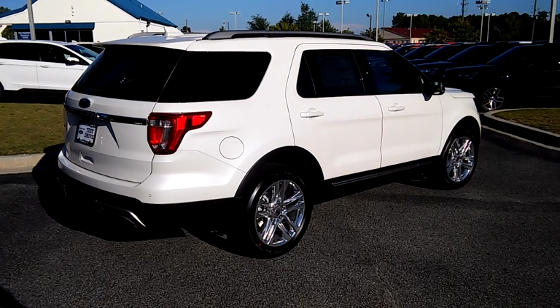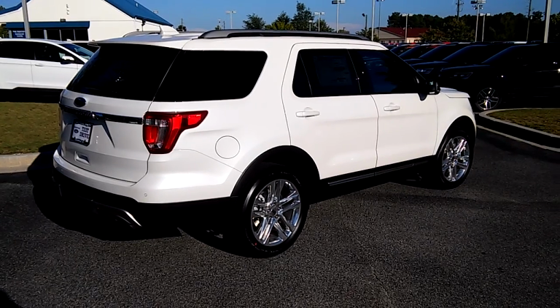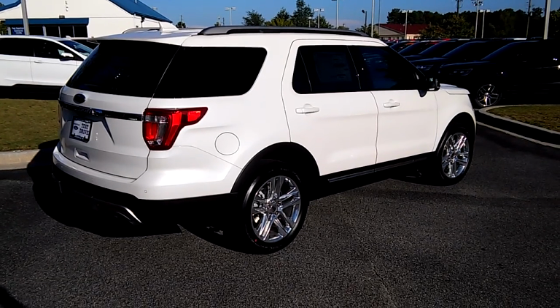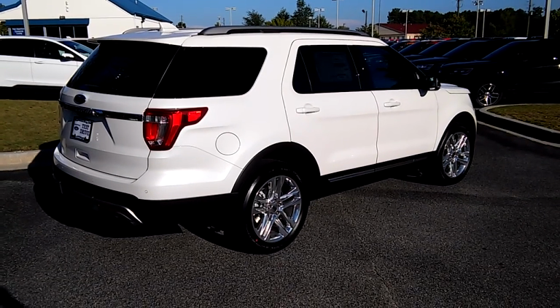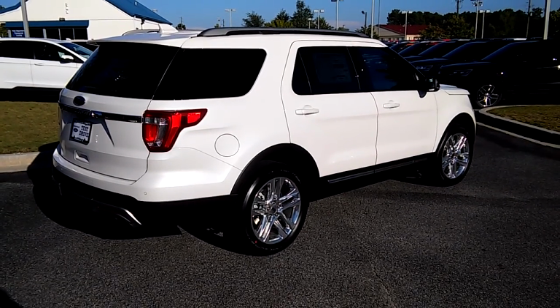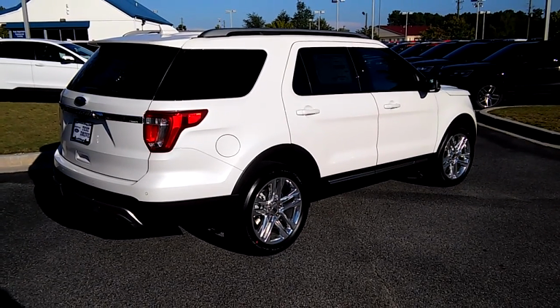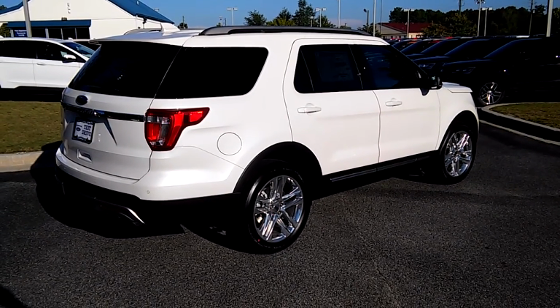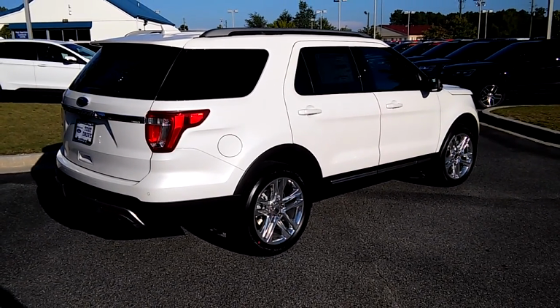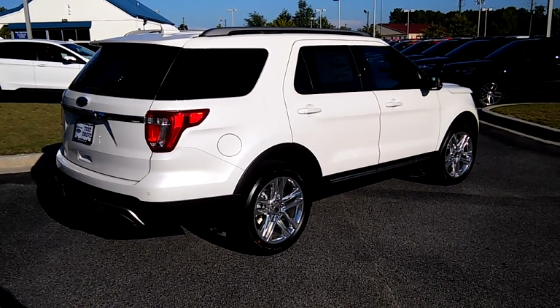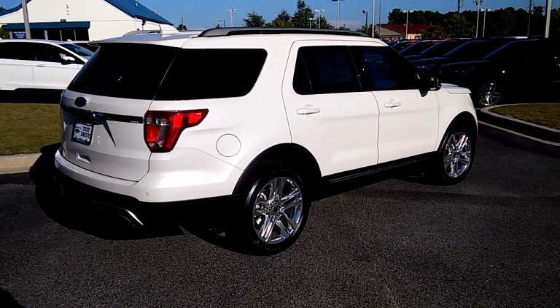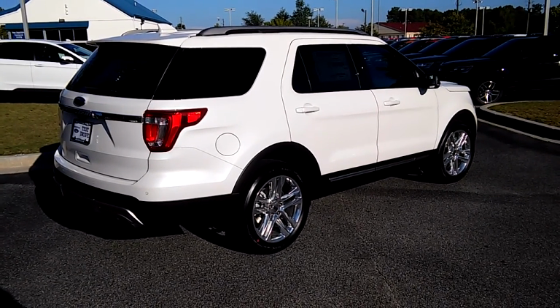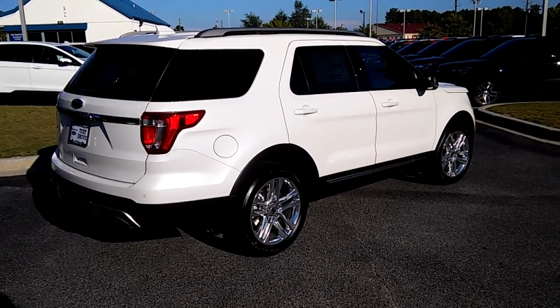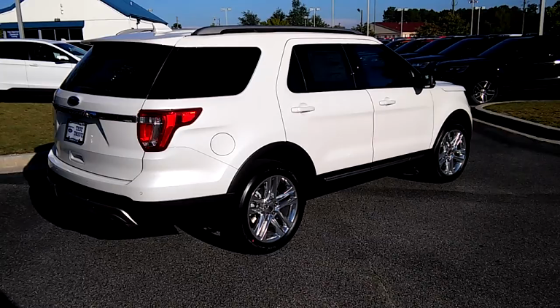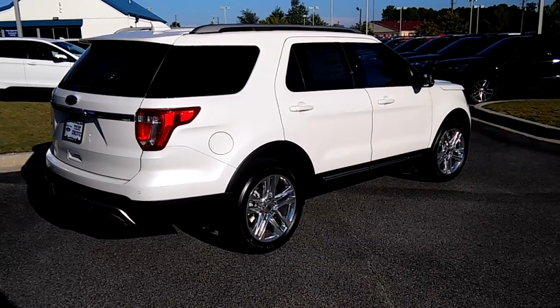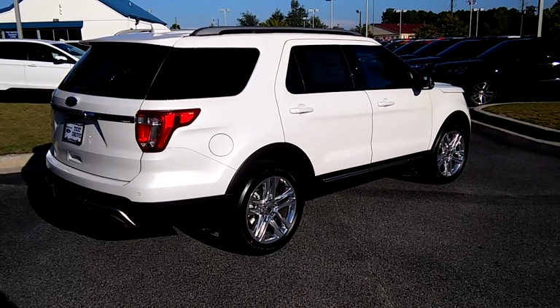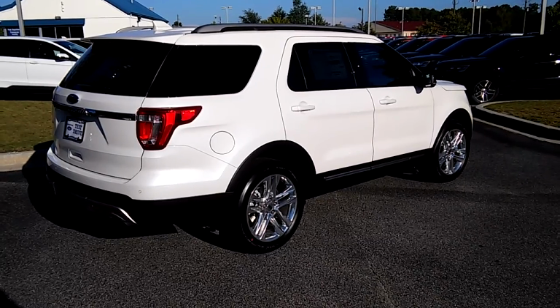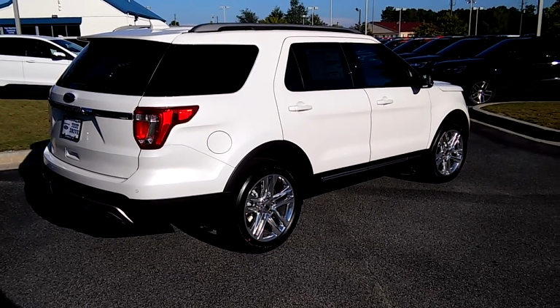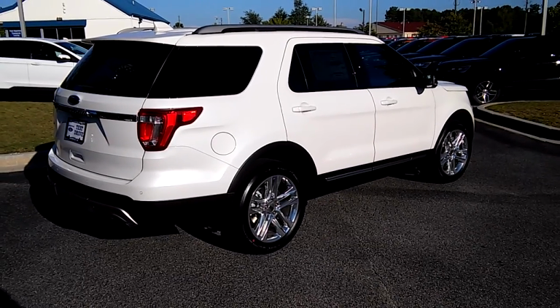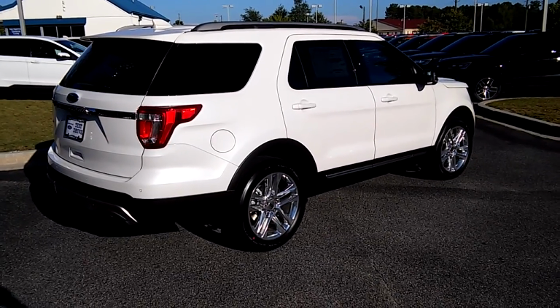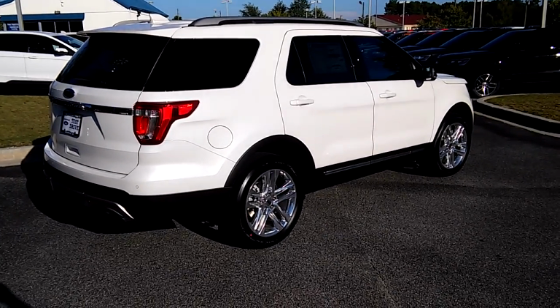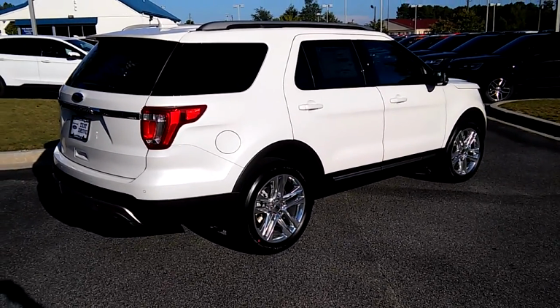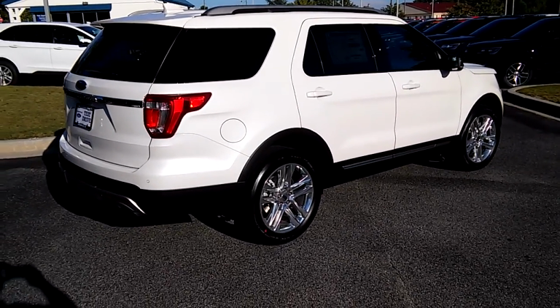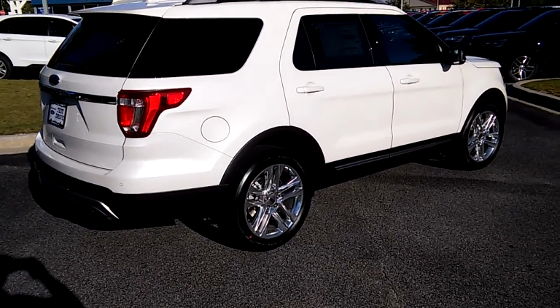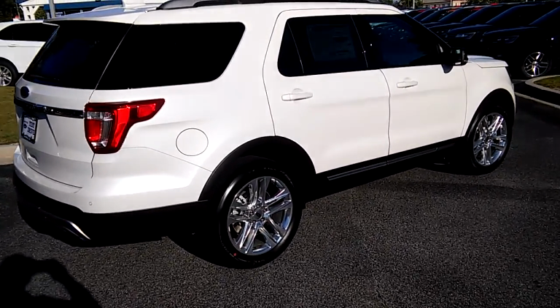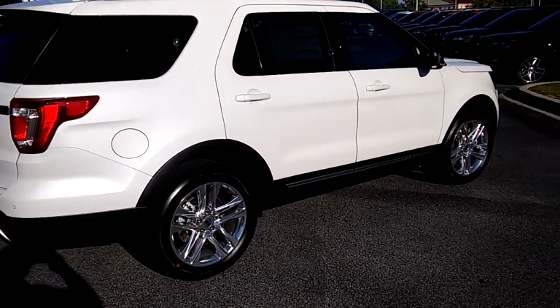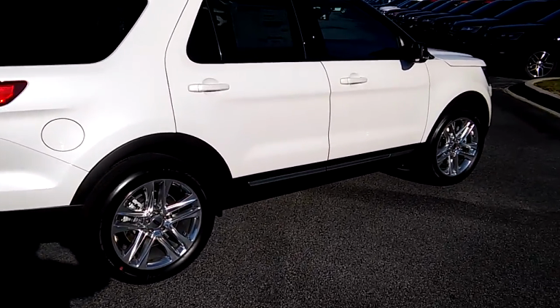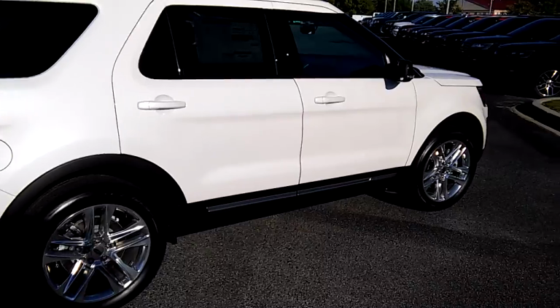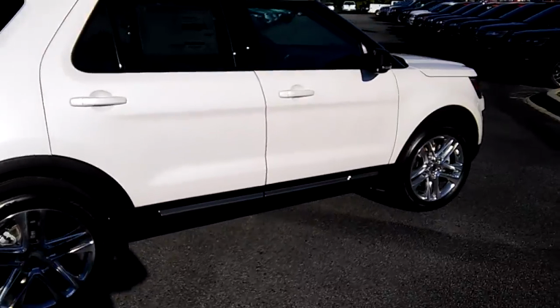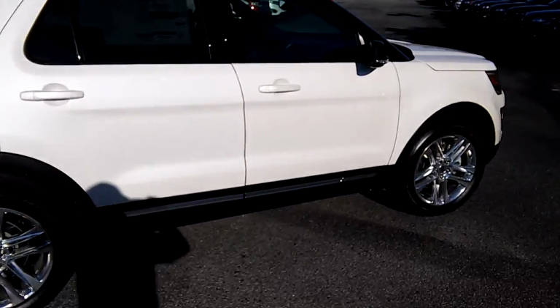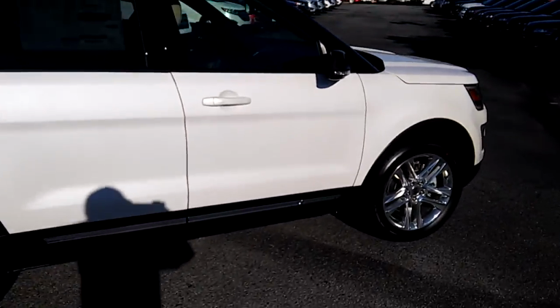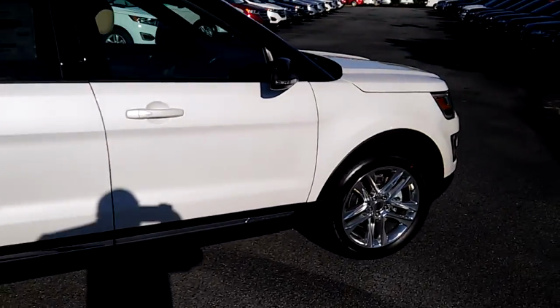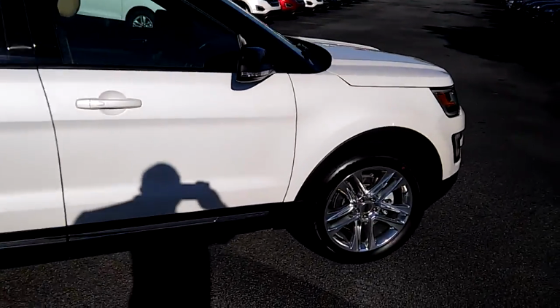Hey, how you doing Christina? This is Marquise at Loganville Ford. Here's the Platinum White 2017 Ford Explorer XLT we have here on the lot — give you a walk around, nice SUV.